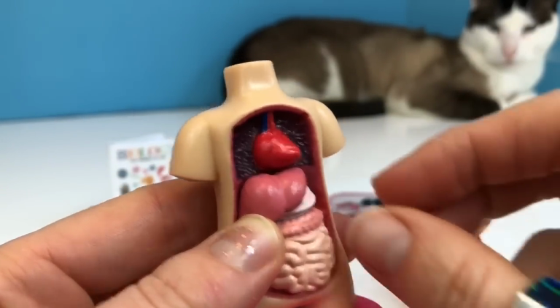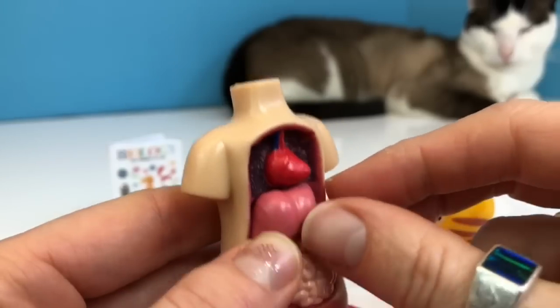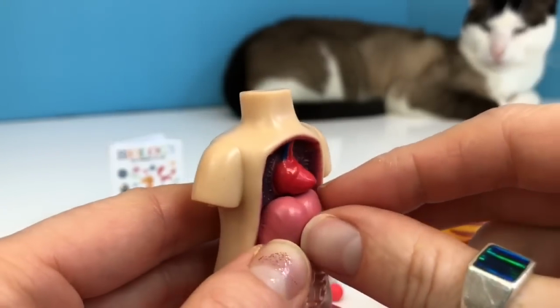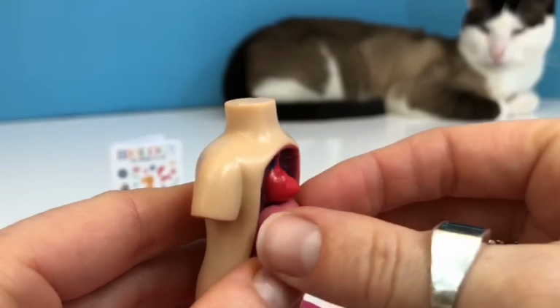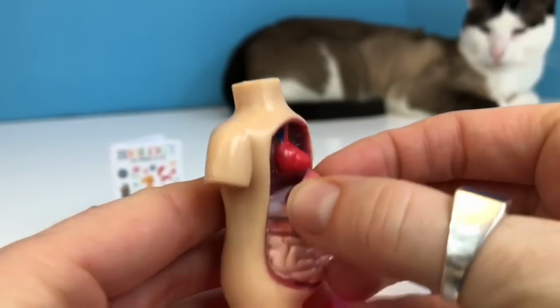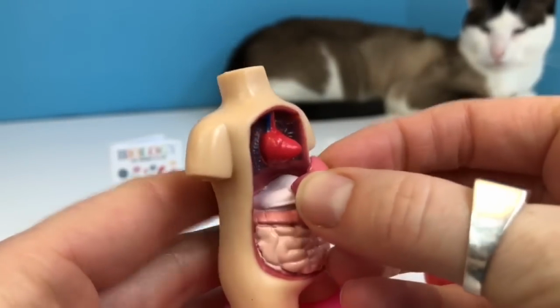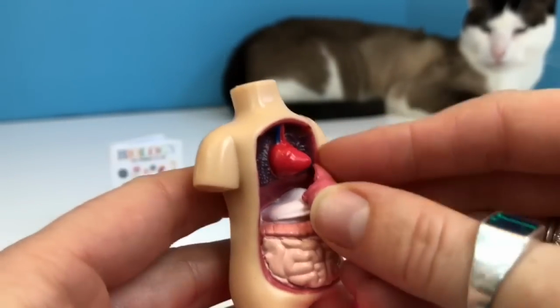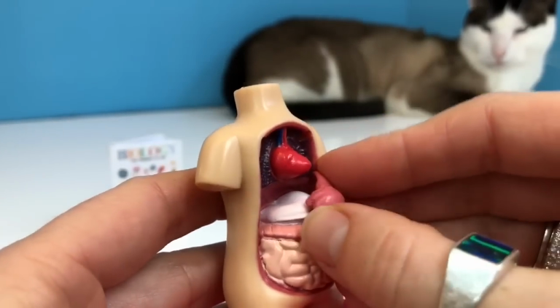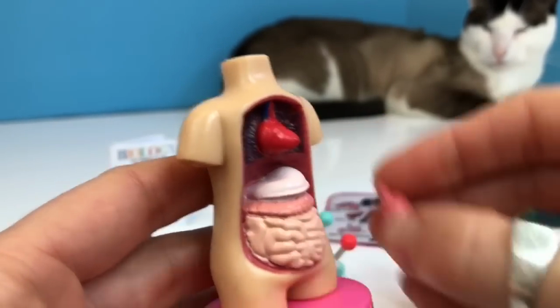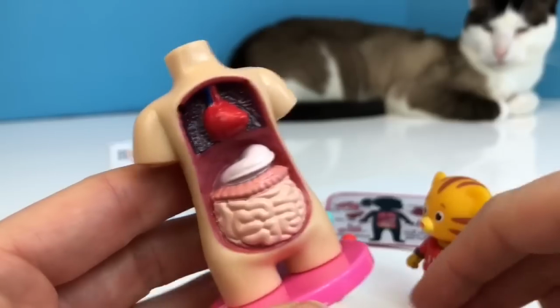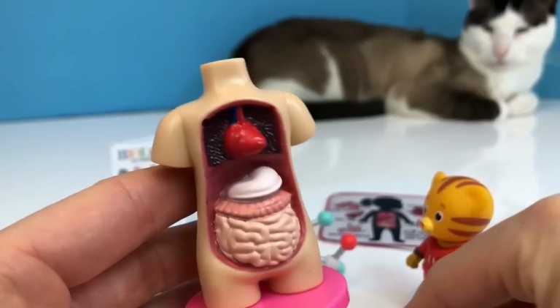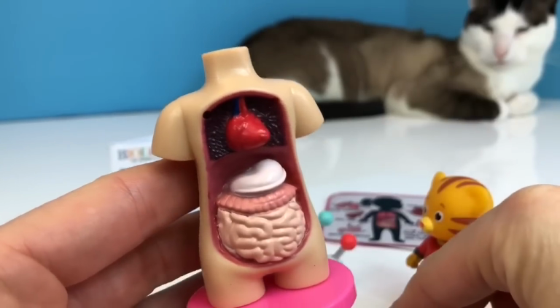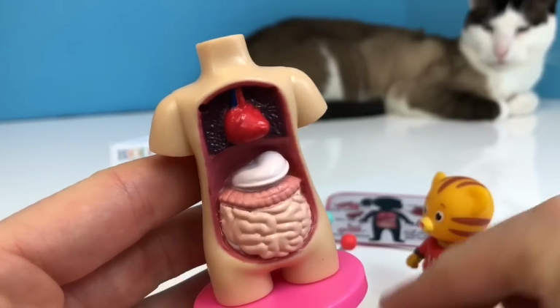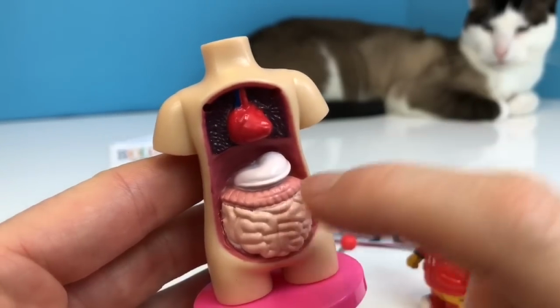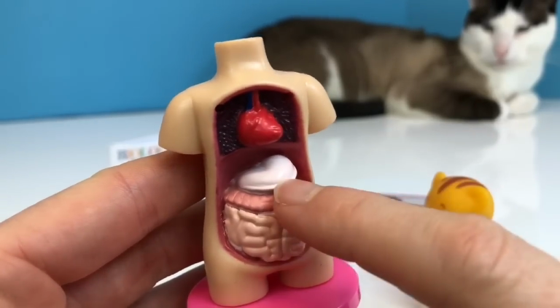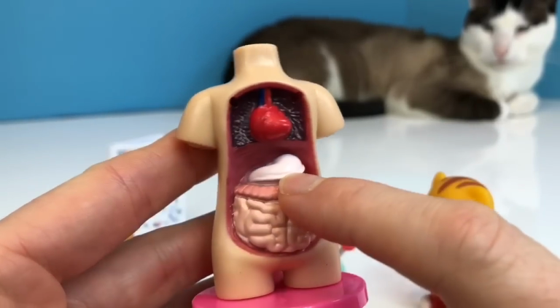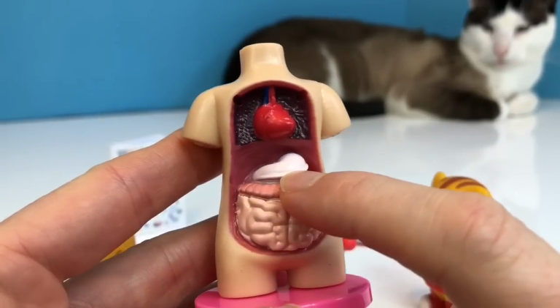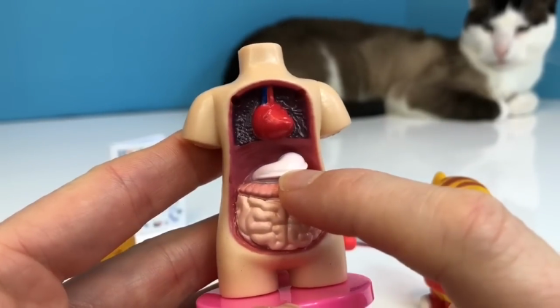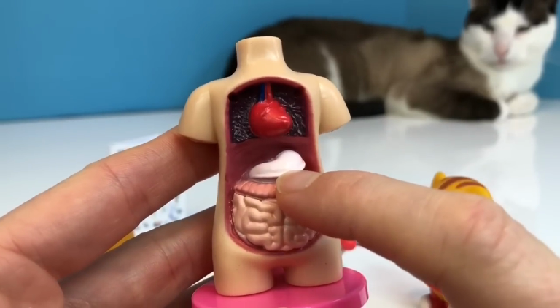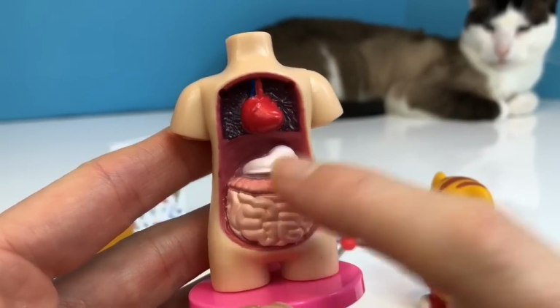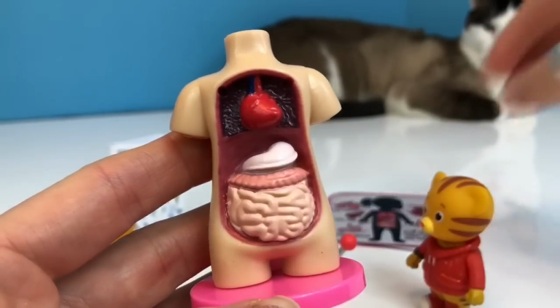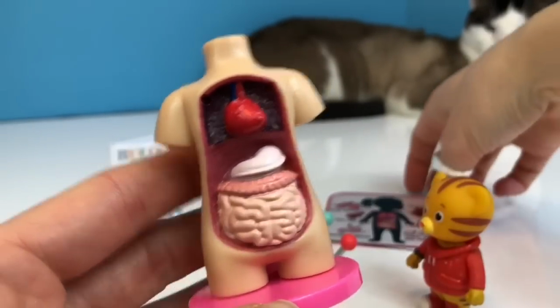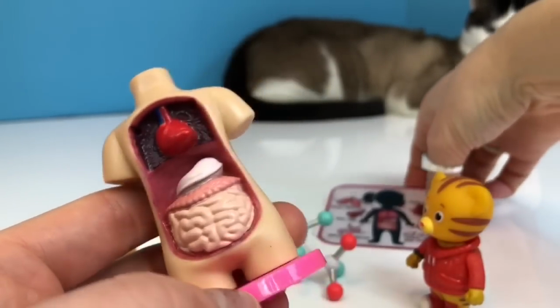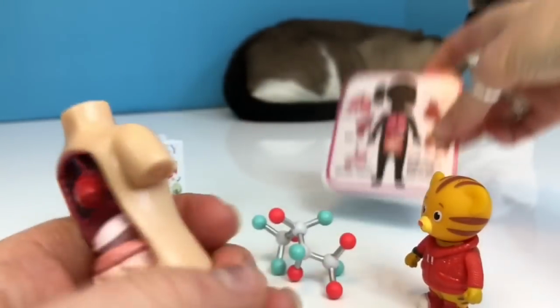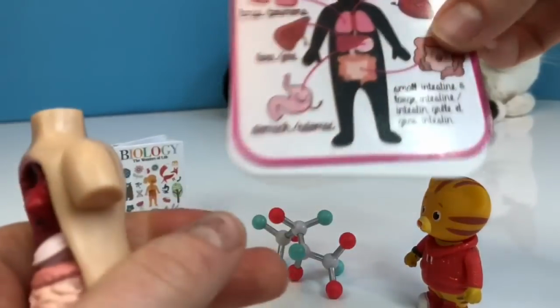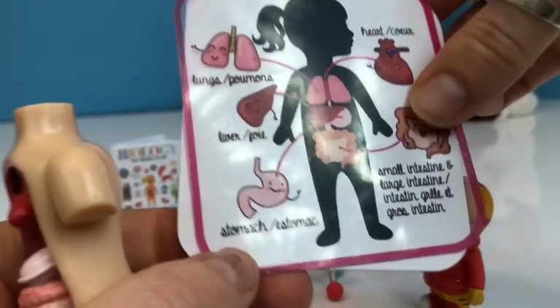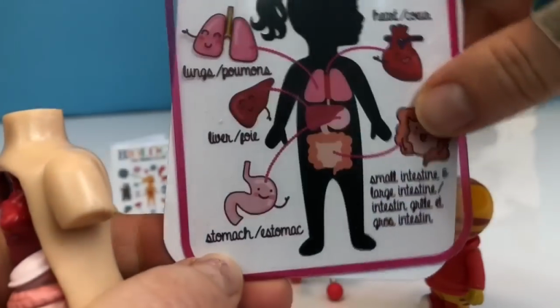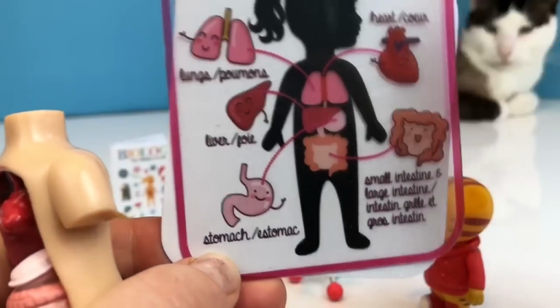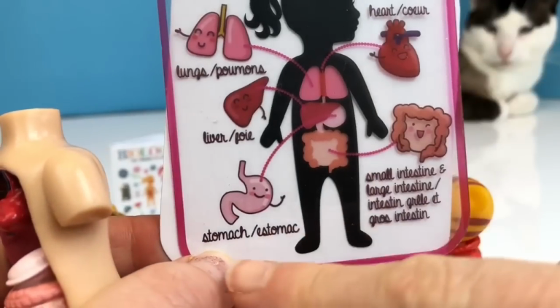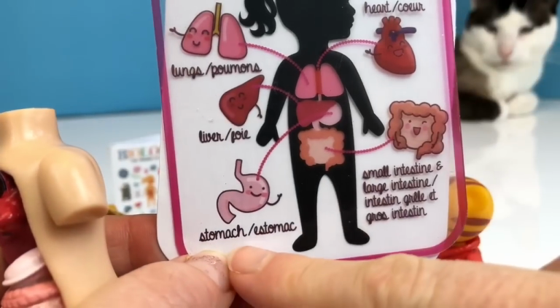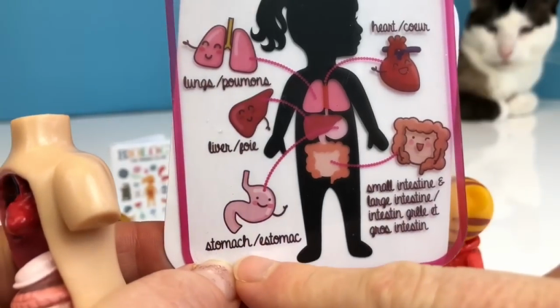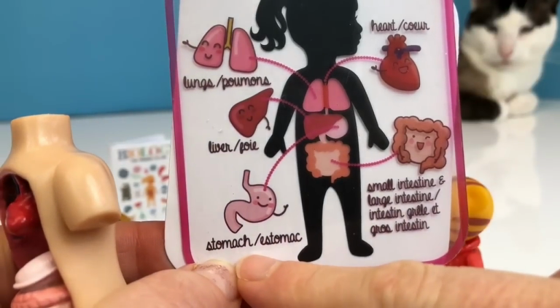If we remove the liver, there's another organ right here — and that is the stomach. And there it is on the diagram.